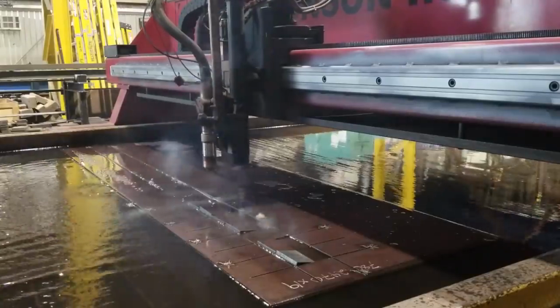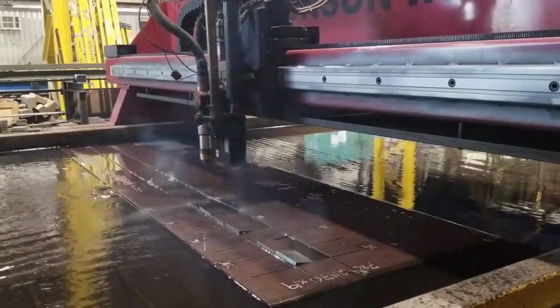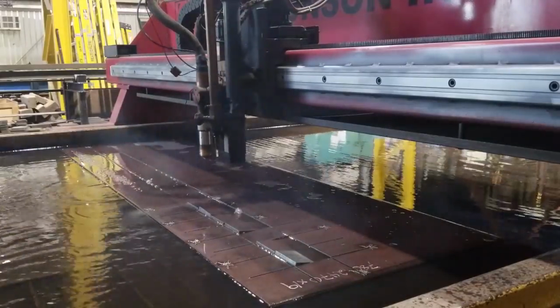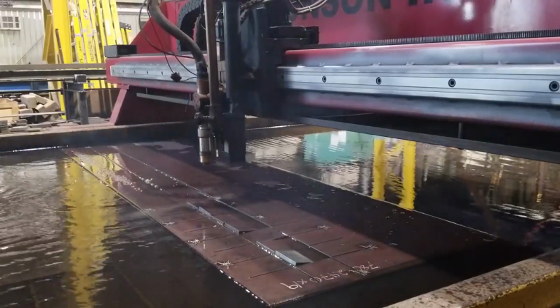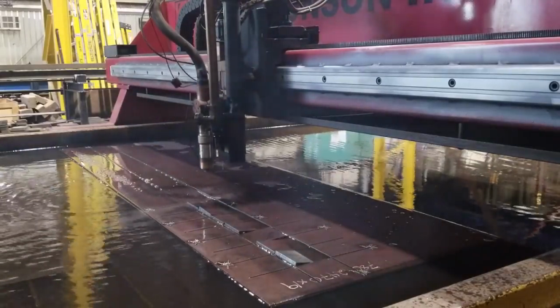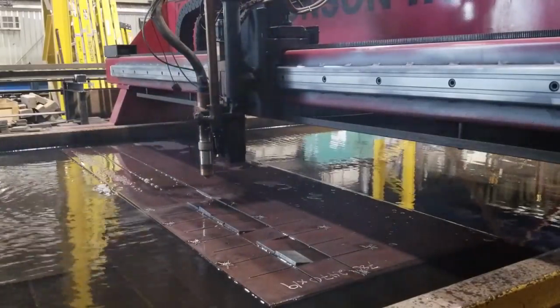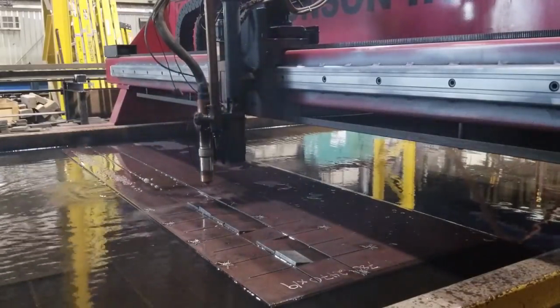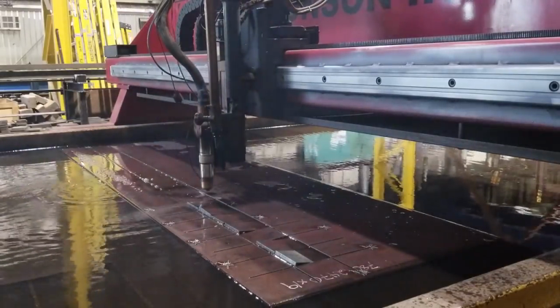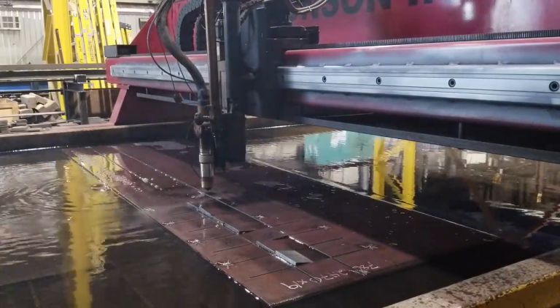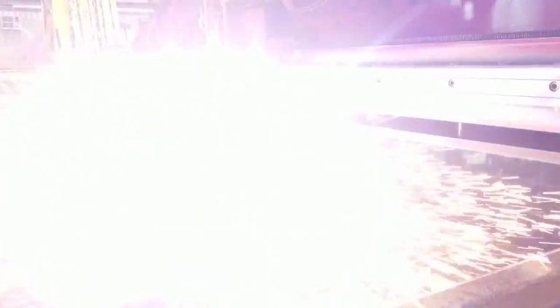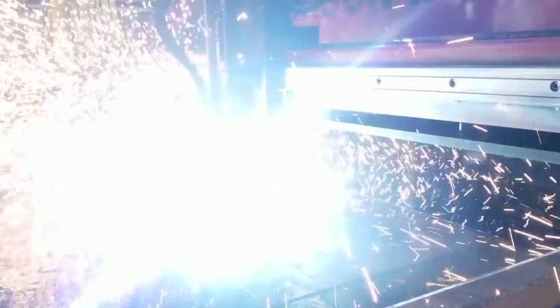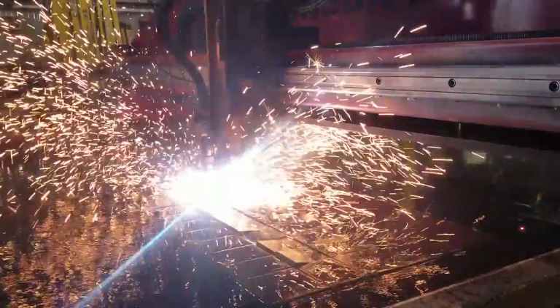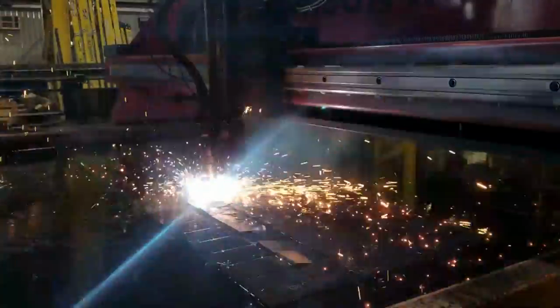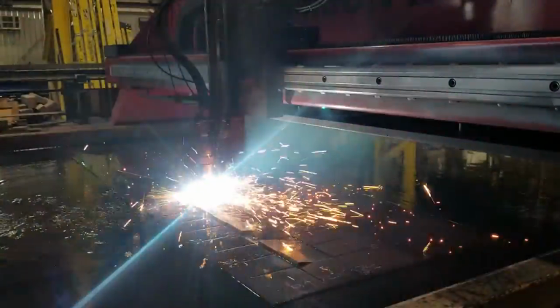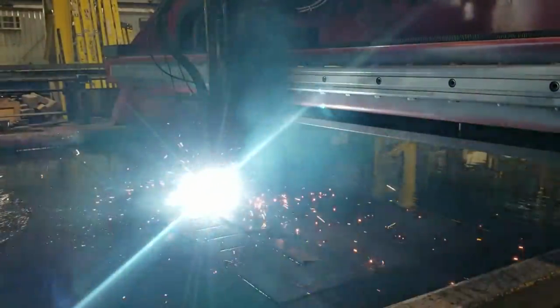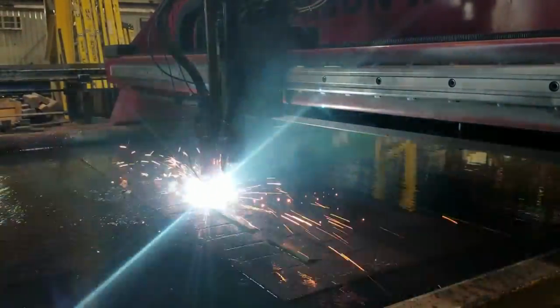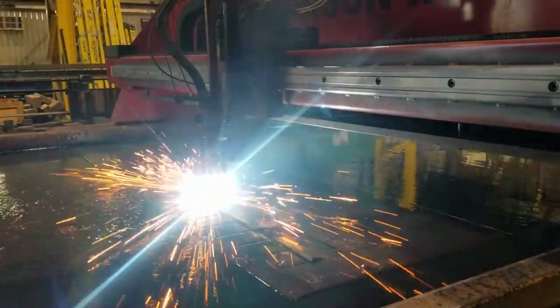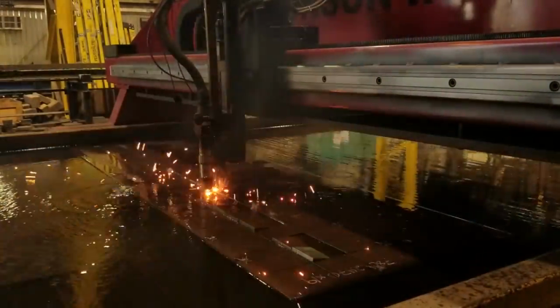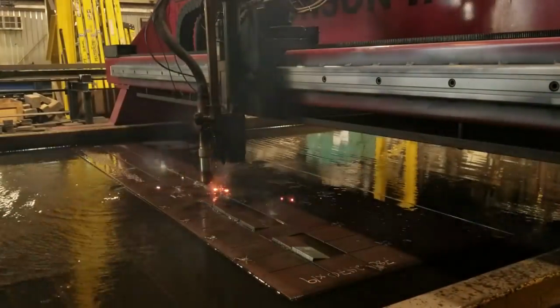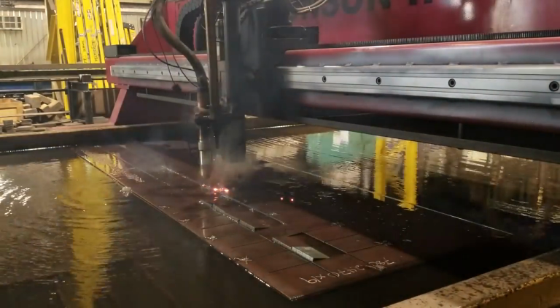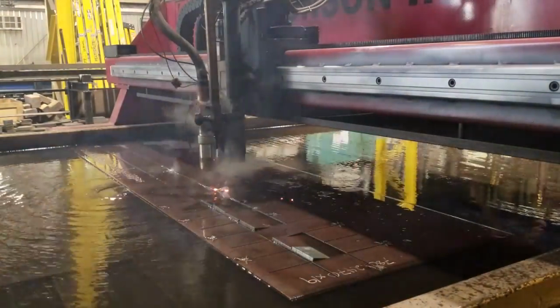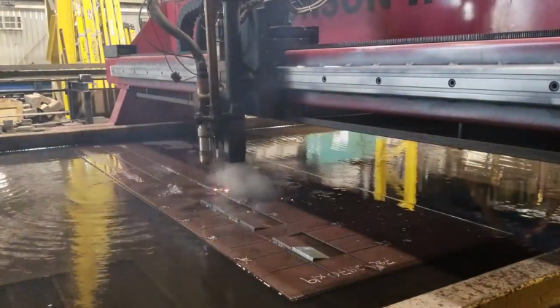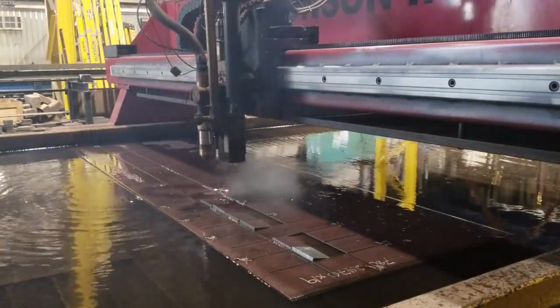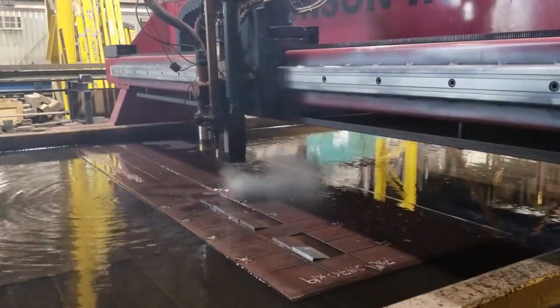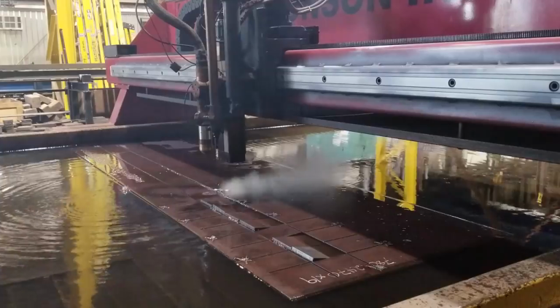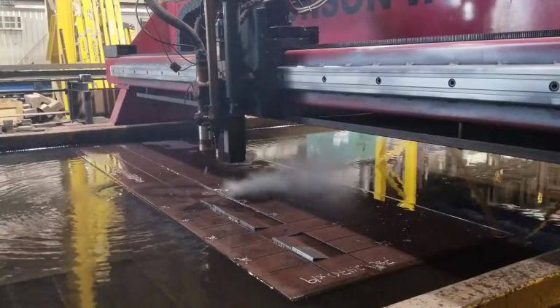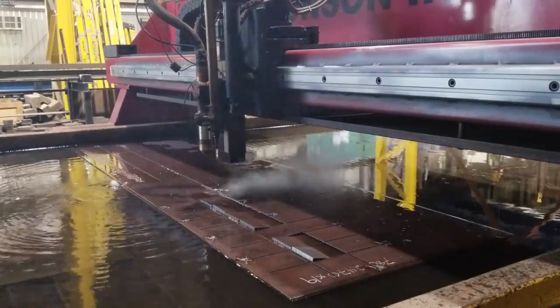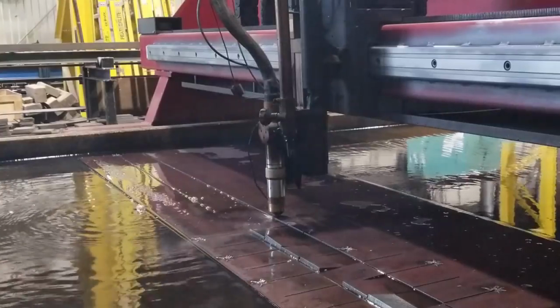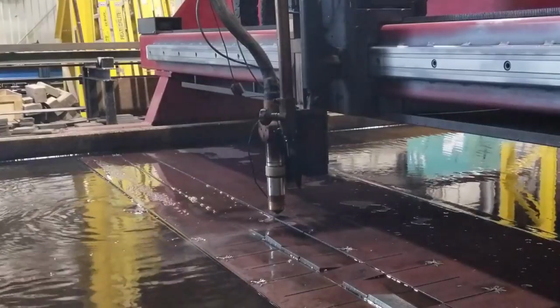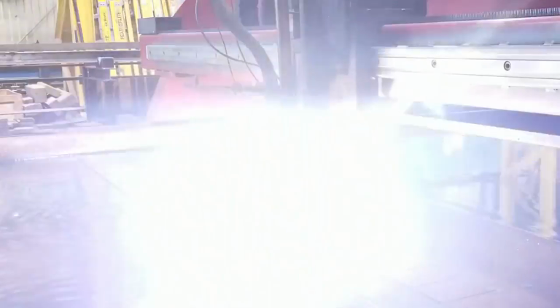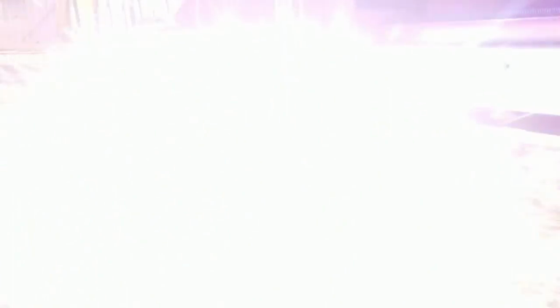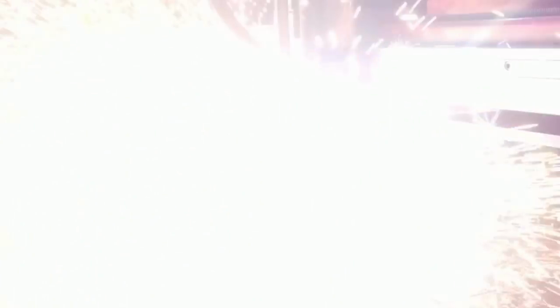Well, as luck would have it, it cut just fine through about three quarters of the nest before — man, it was like a goddamn lightning bolt.